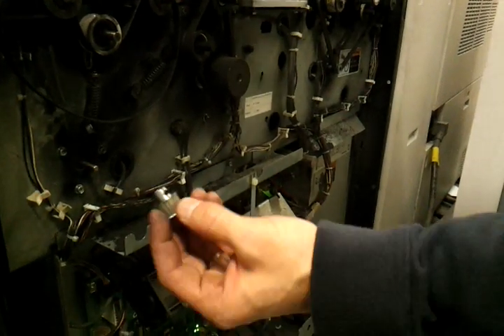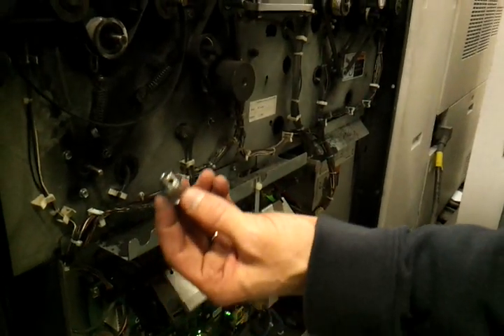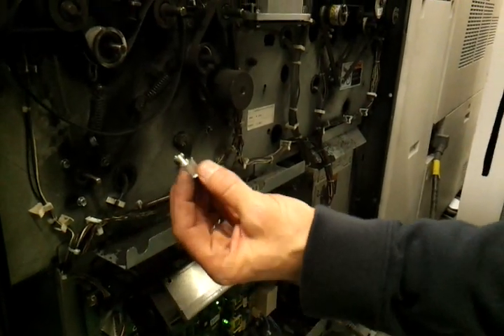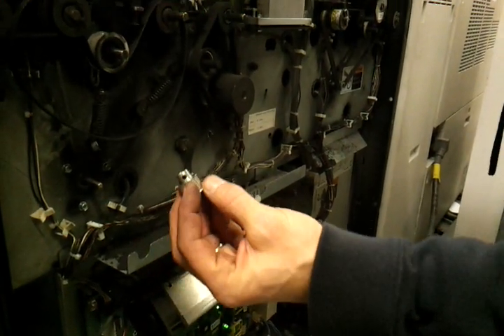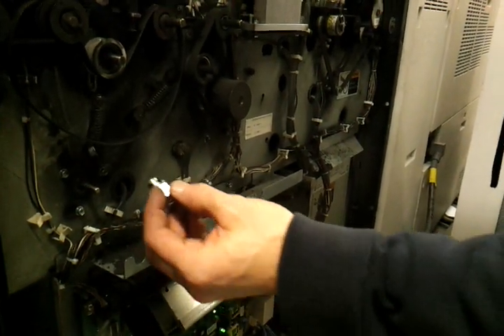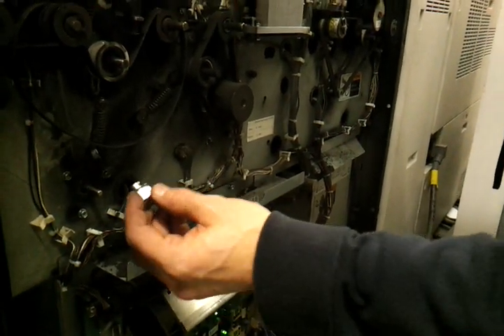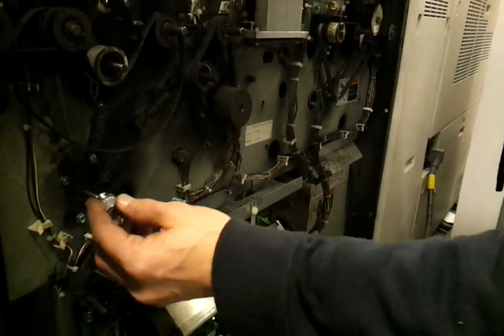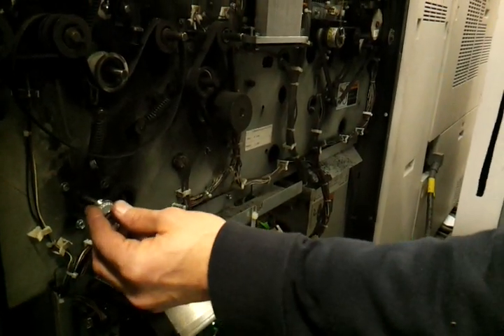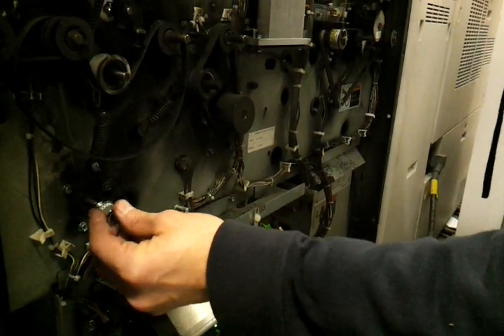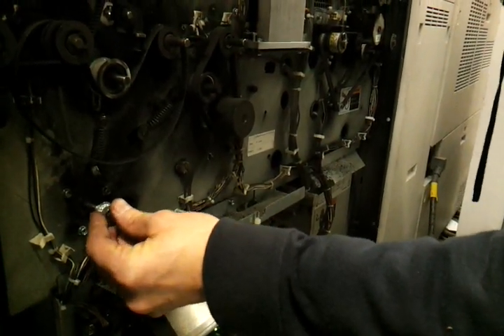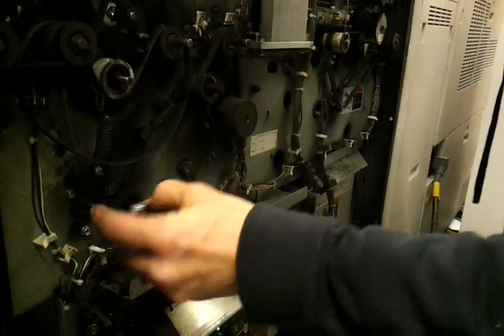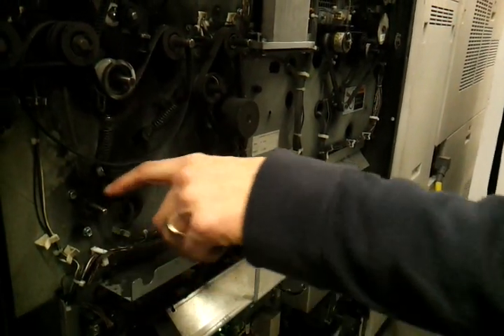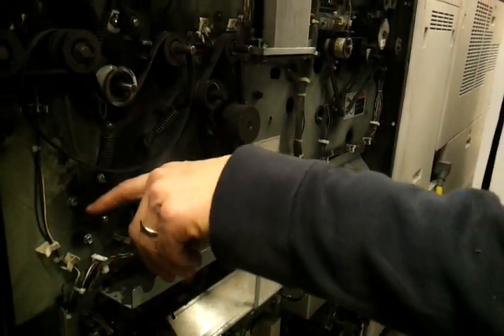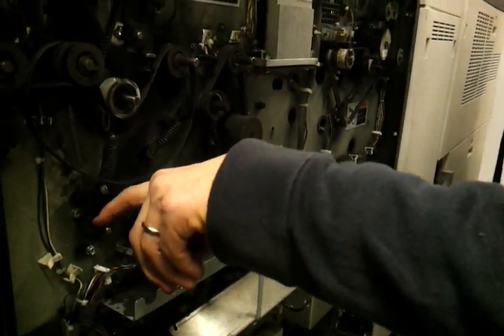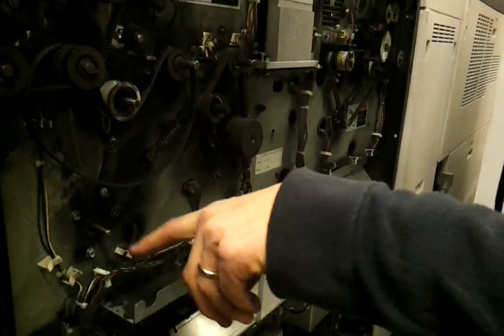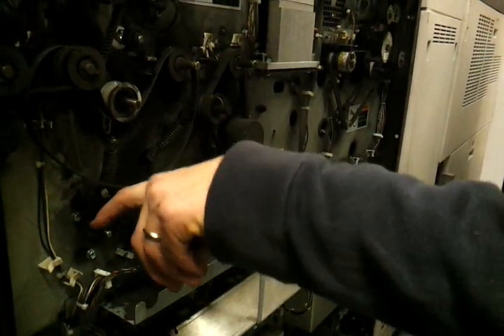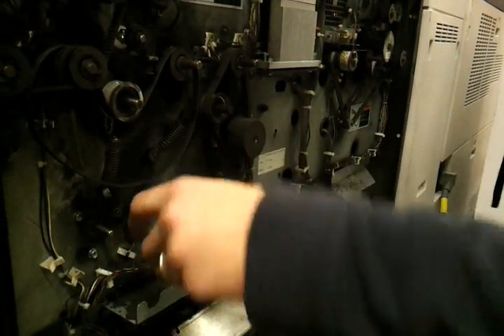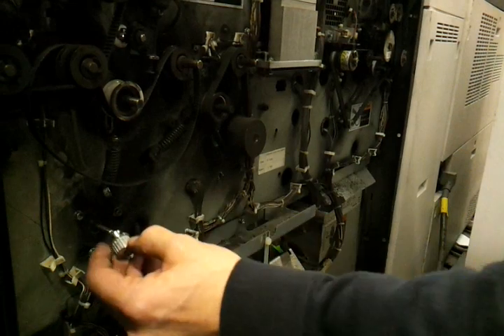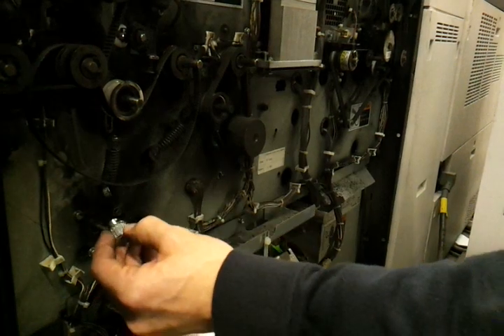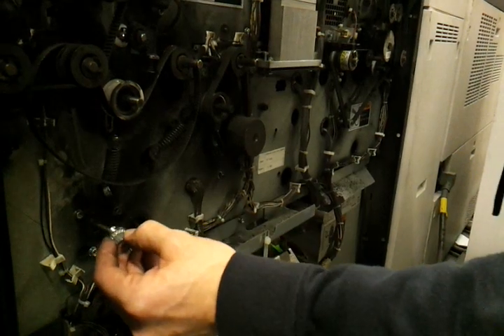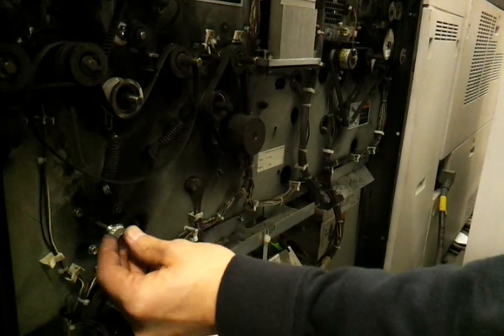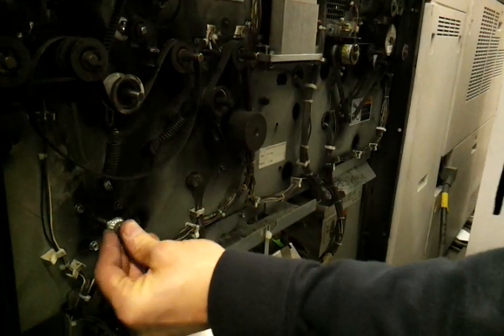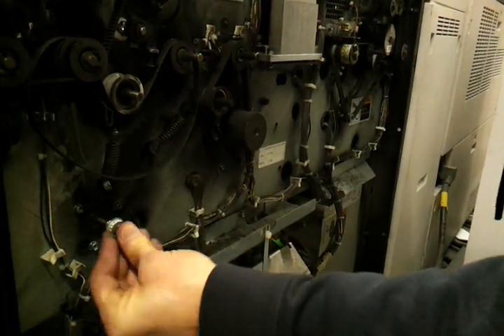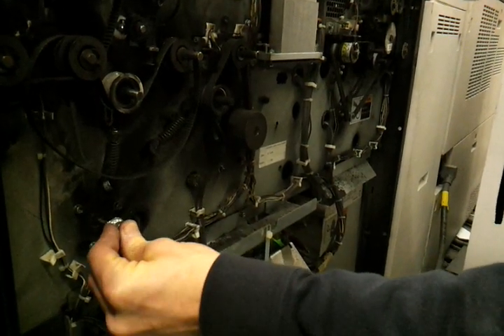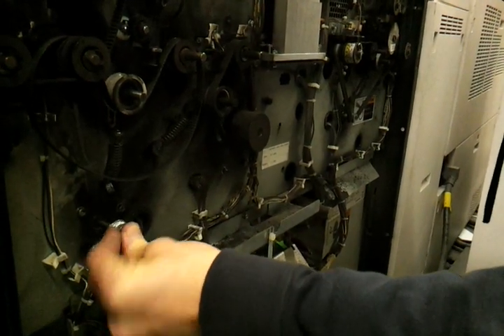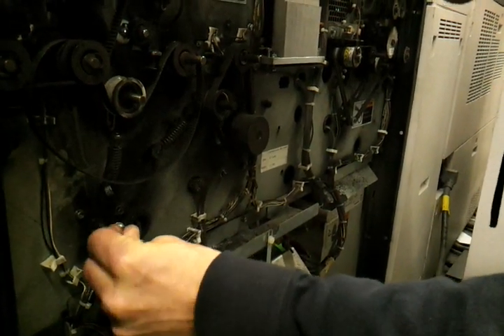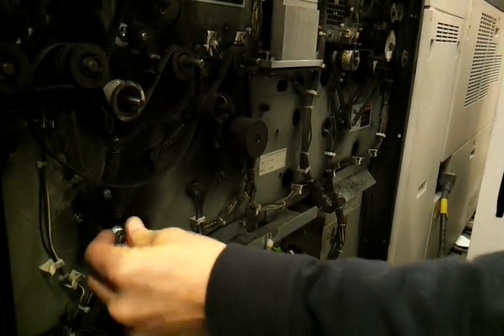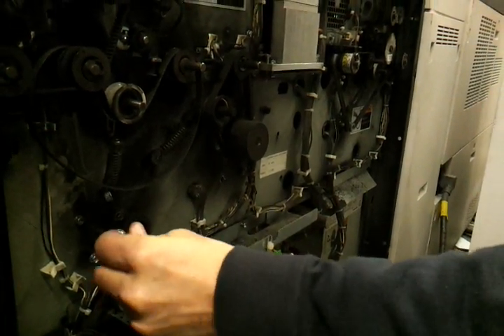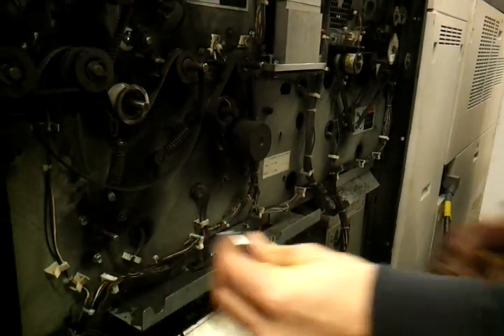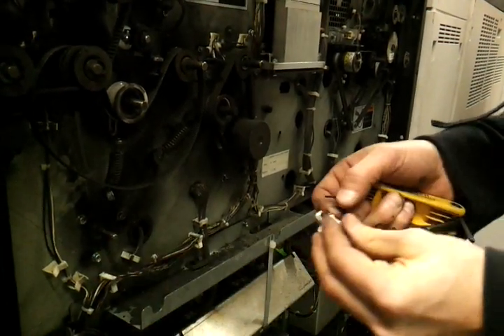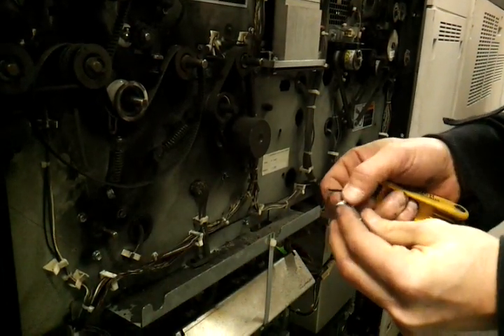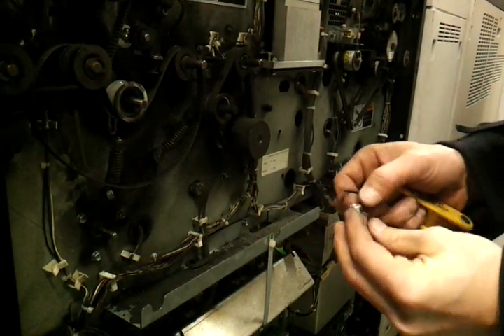I have the set screws in the new gear. I'm going to slide the gear on. There's a flat spot on your shaft — you just want to make sure that one of those set screws is lined up with the flat part of the shaft.